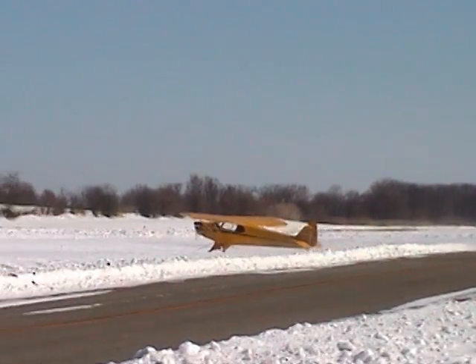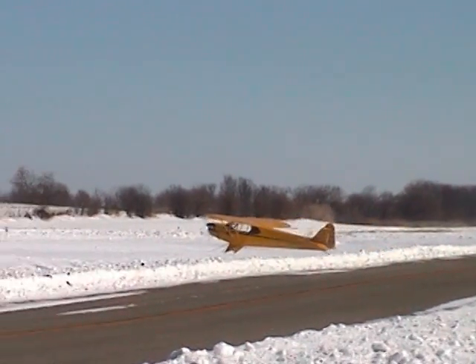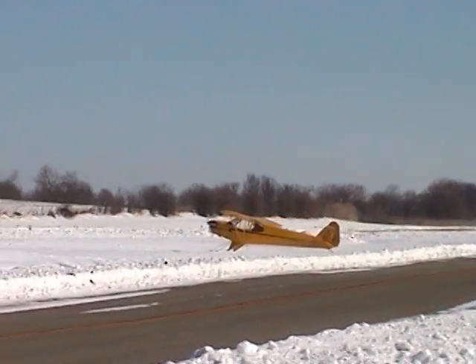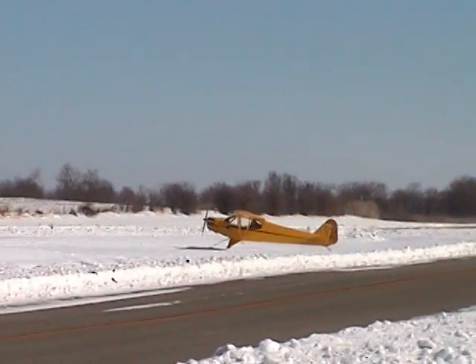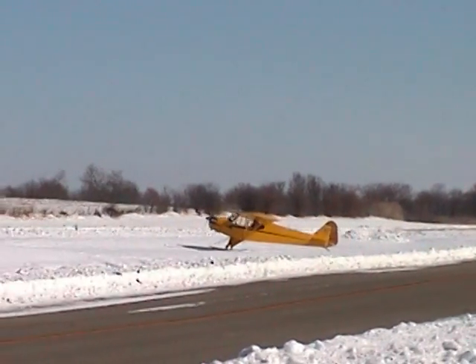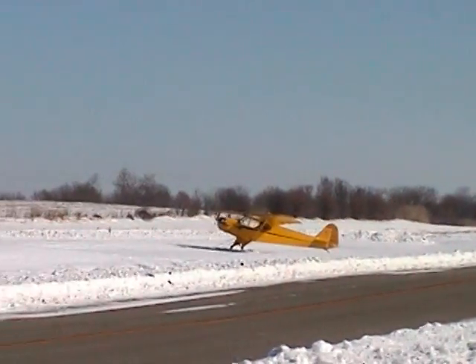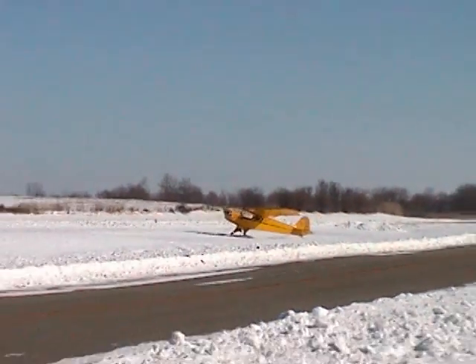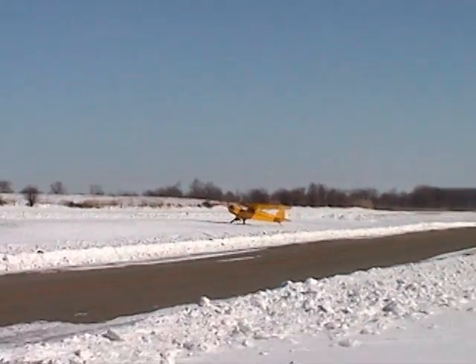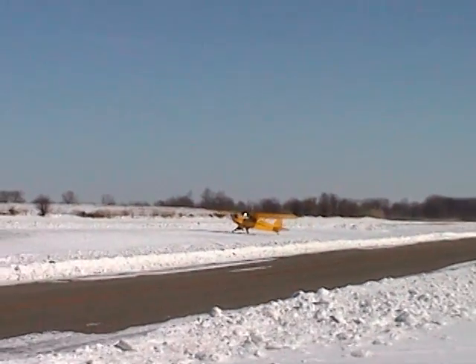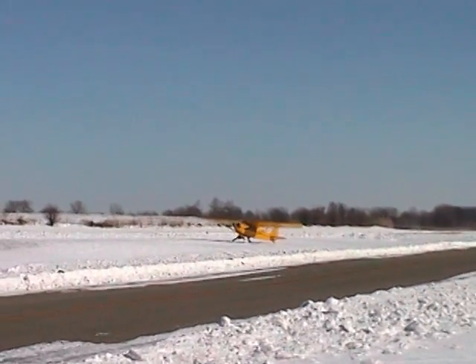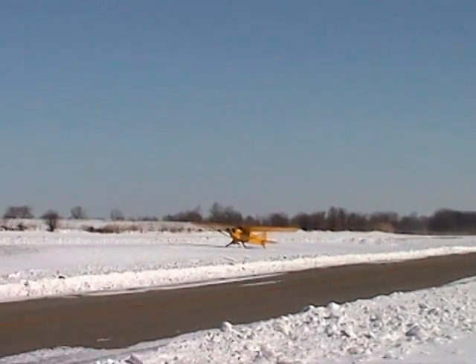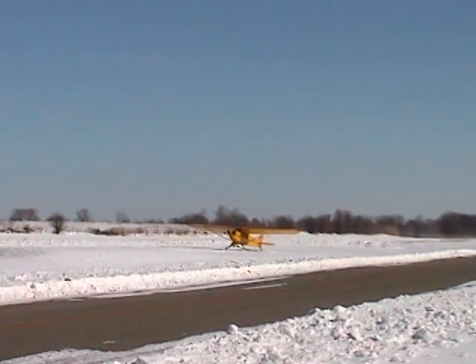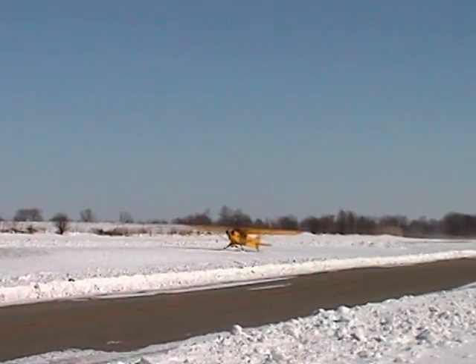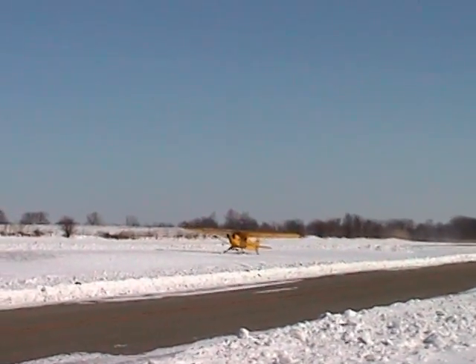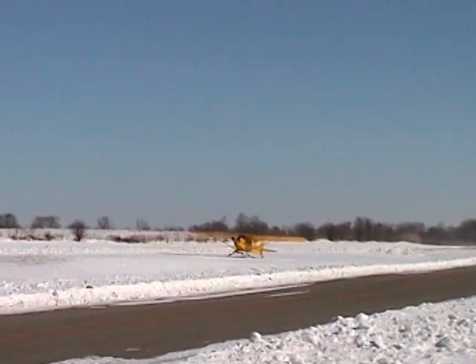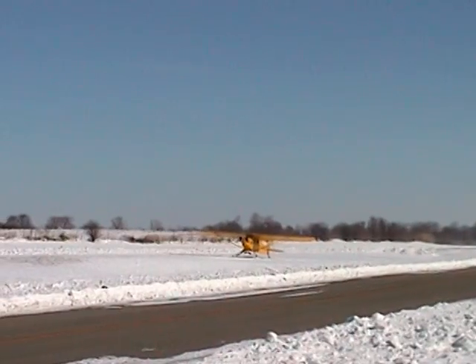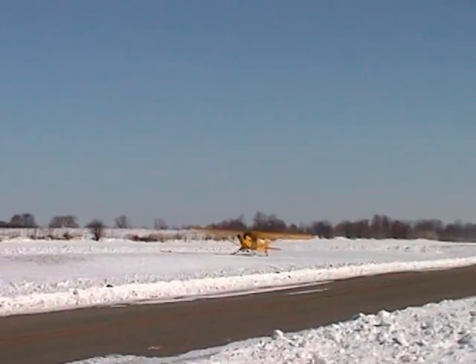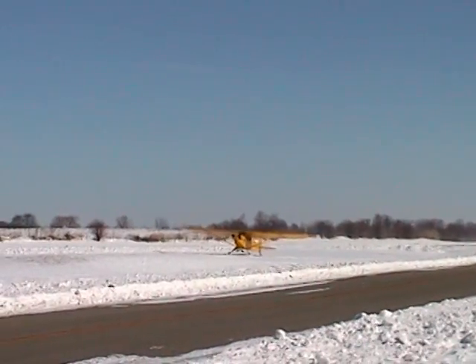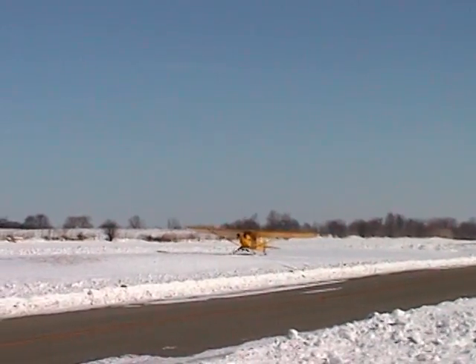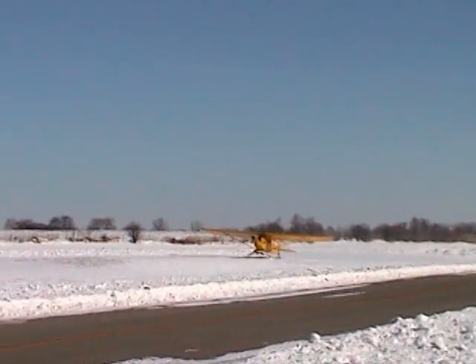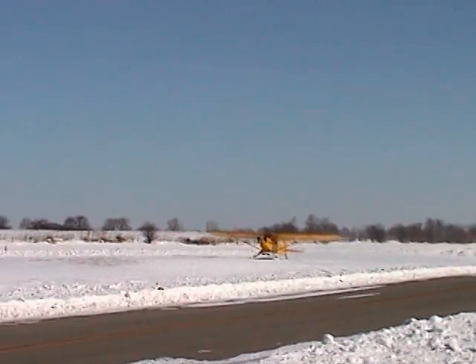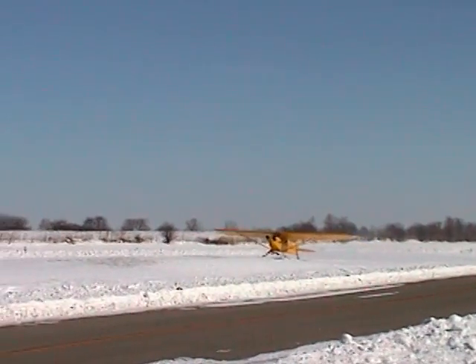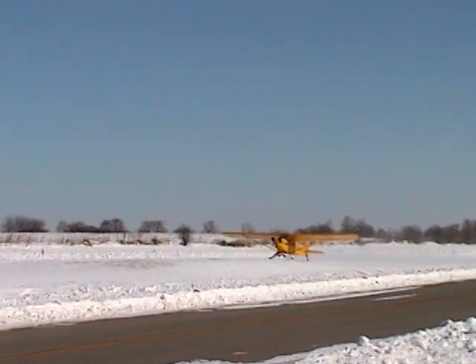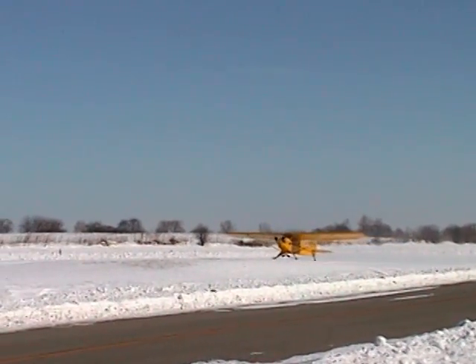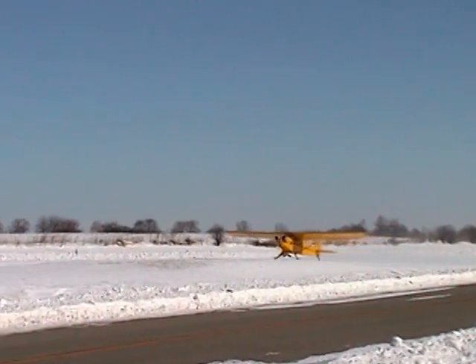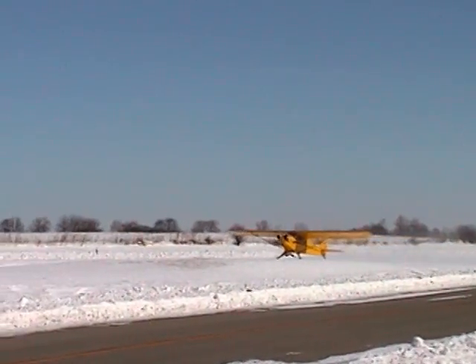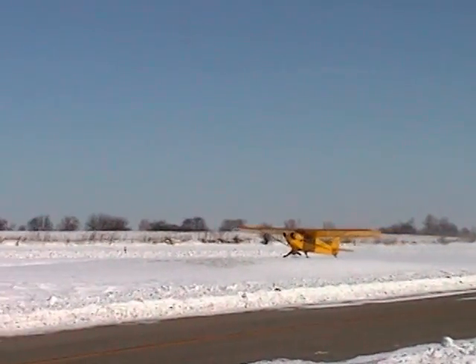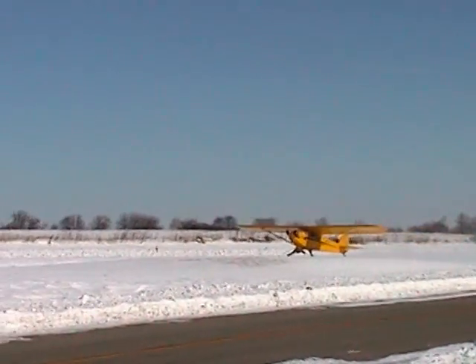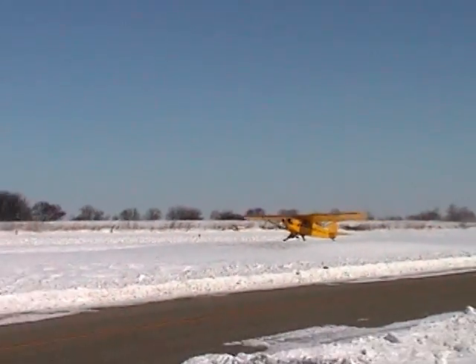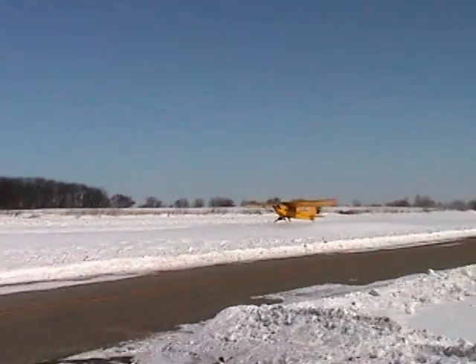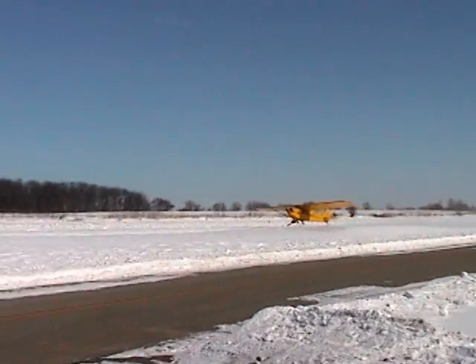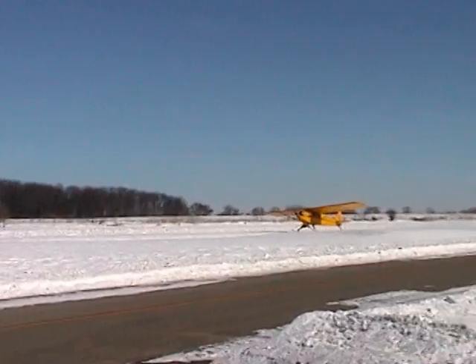Here we go, lined up. Power on, tail just slightly off the ground, and liftoff is almost immediate with this airplane. You gotta love a Cub.